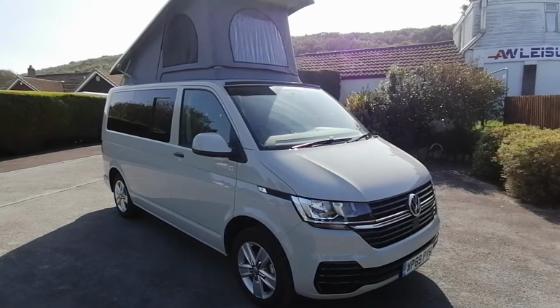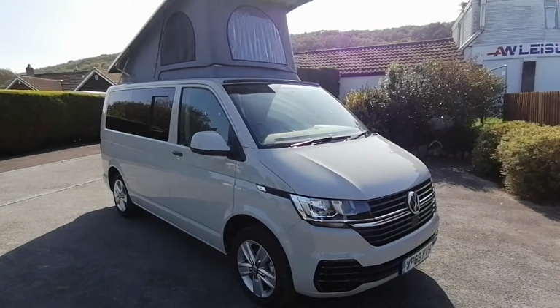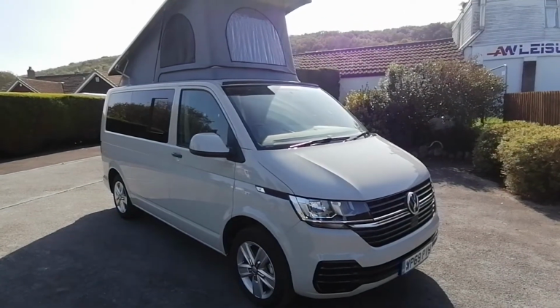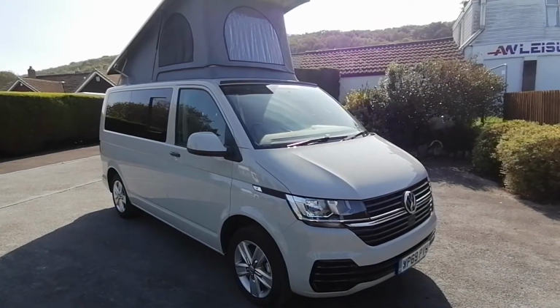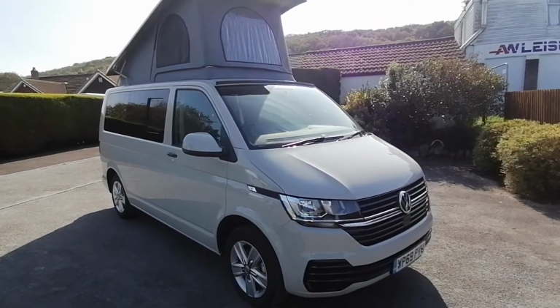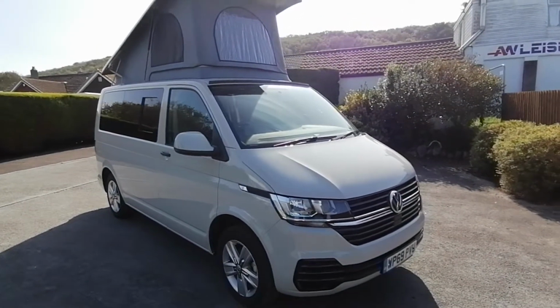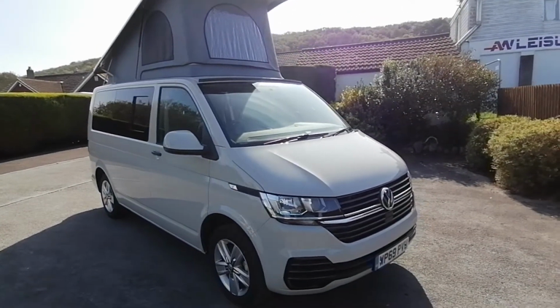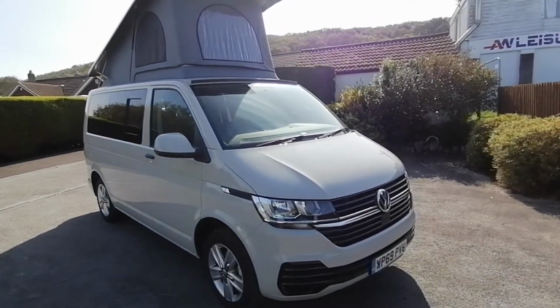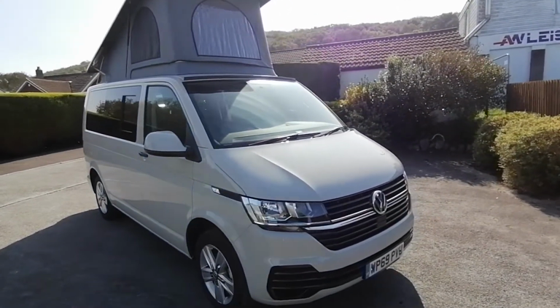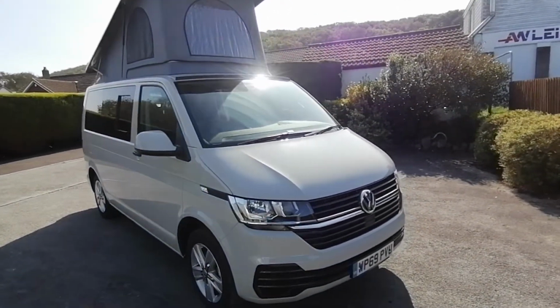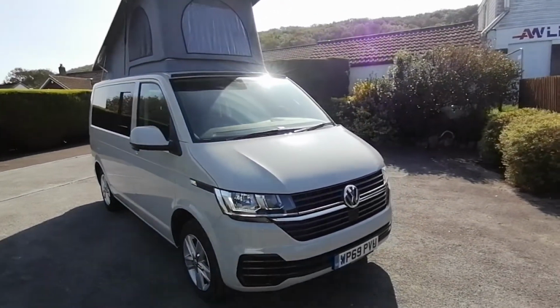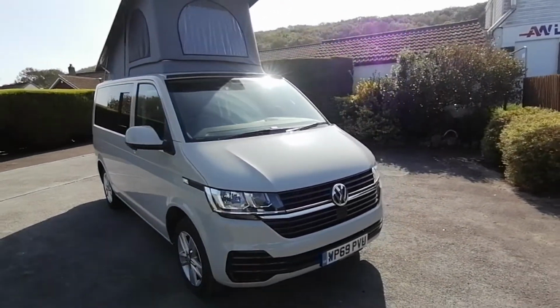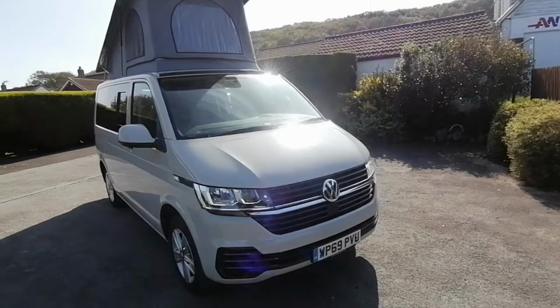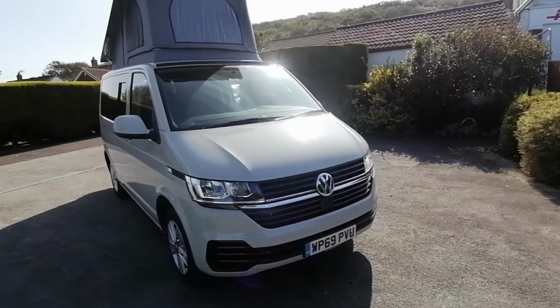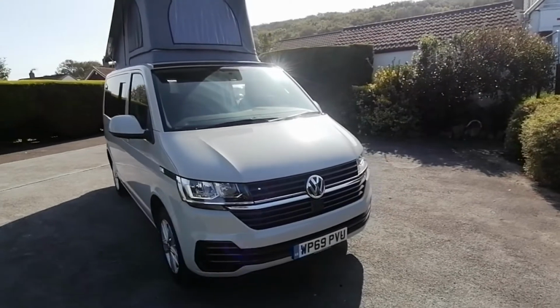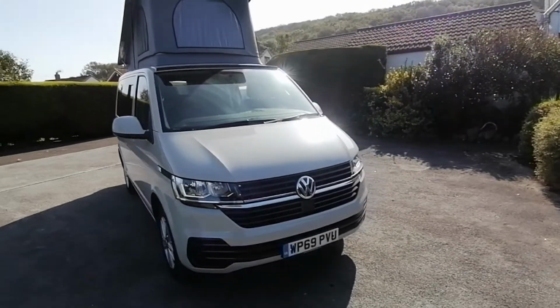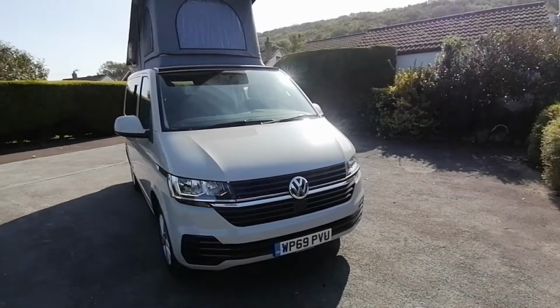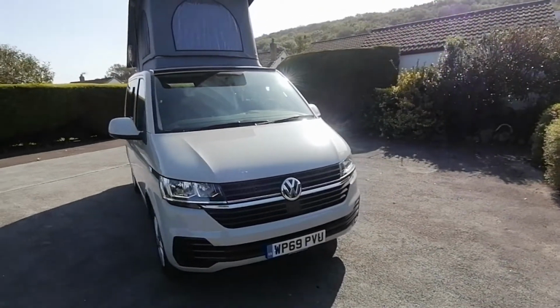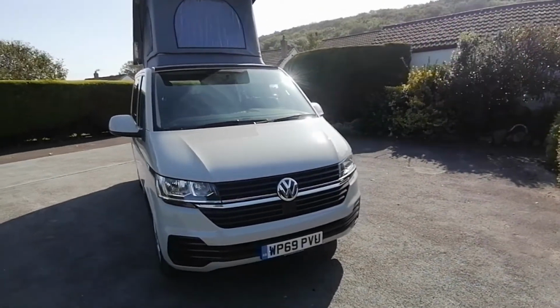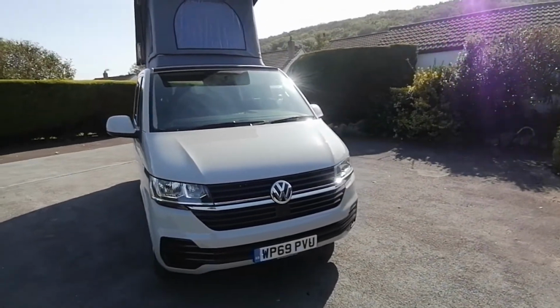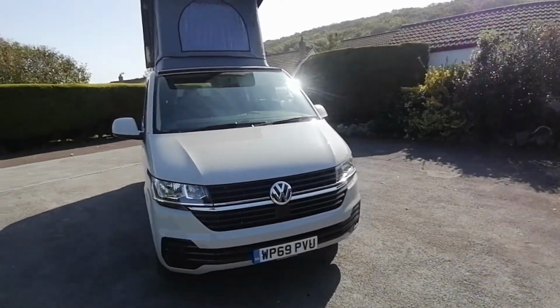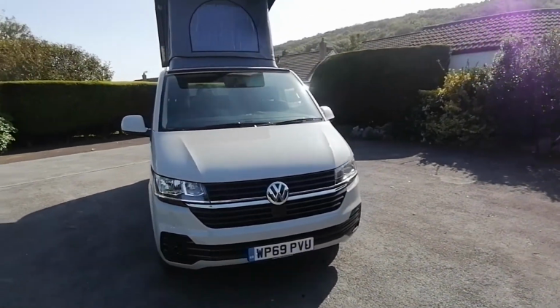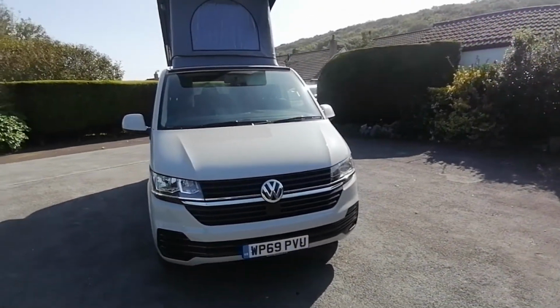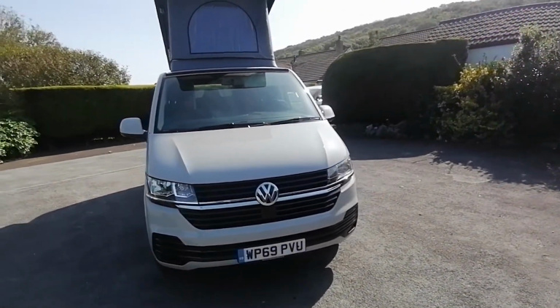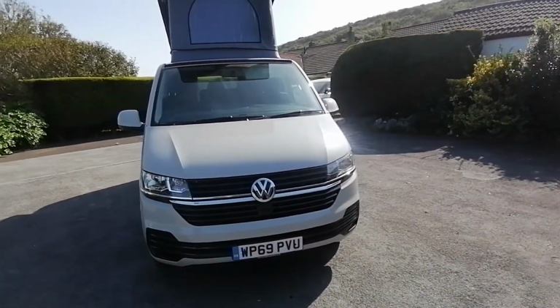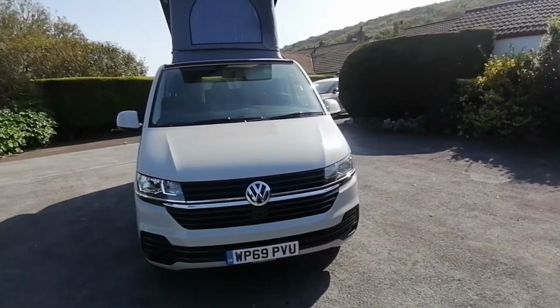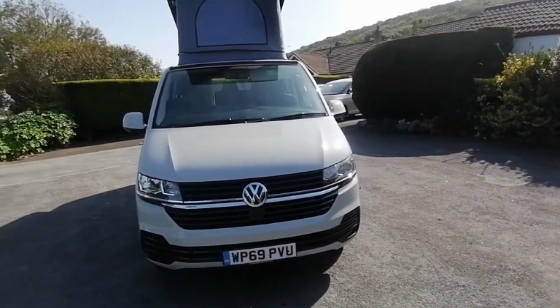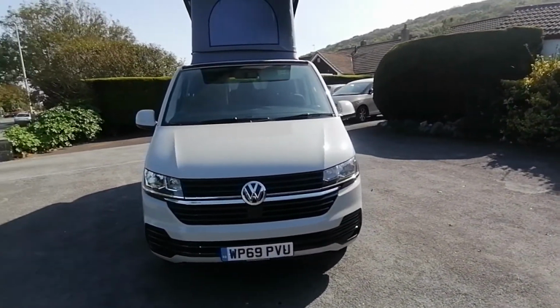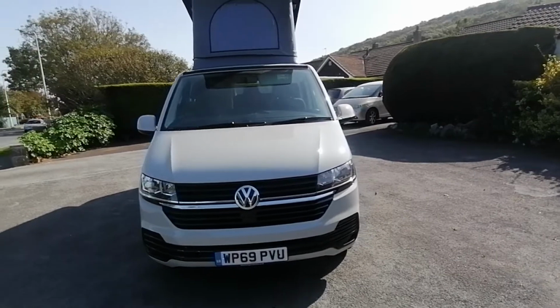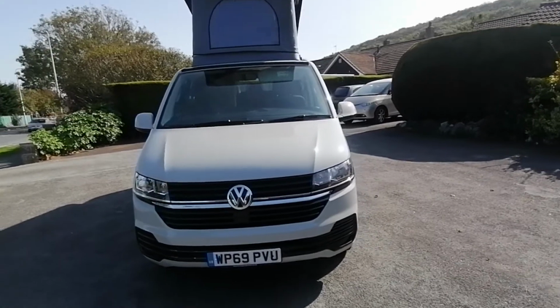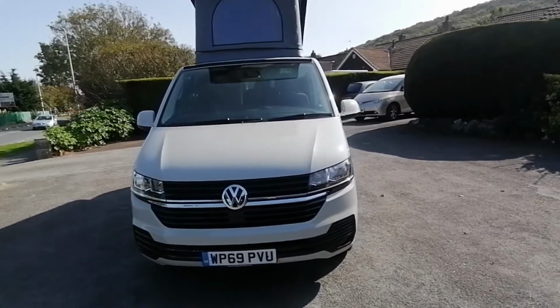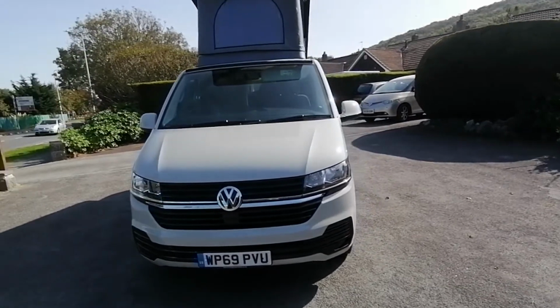Hello, my name is Paul from AW Leisure and today I'd like to show you this 2019 Volkswagen Transporter T6.1 with just 2,800 miles from new.